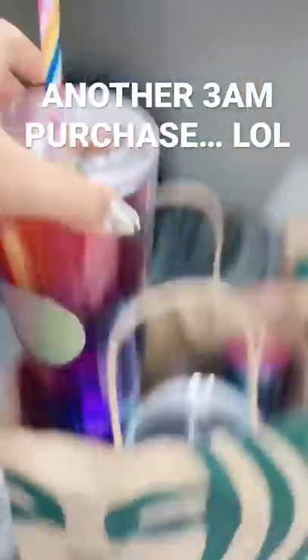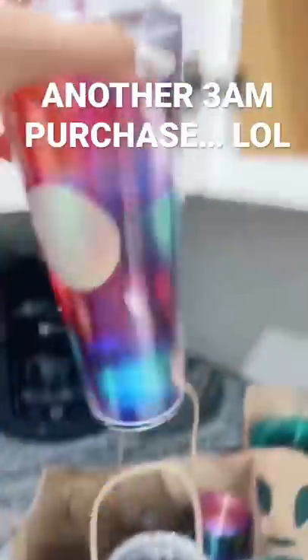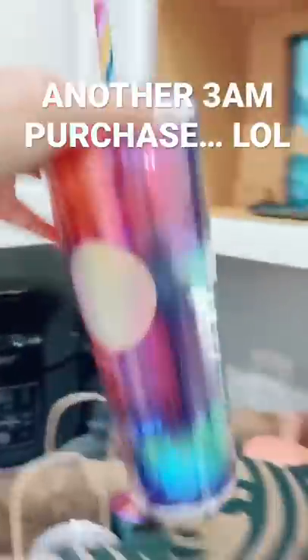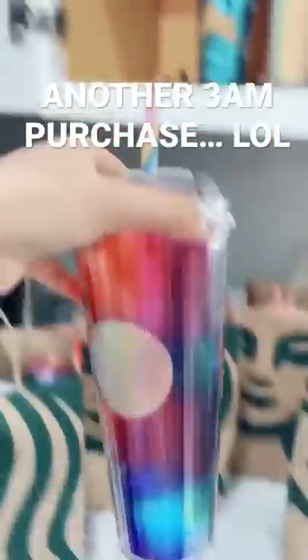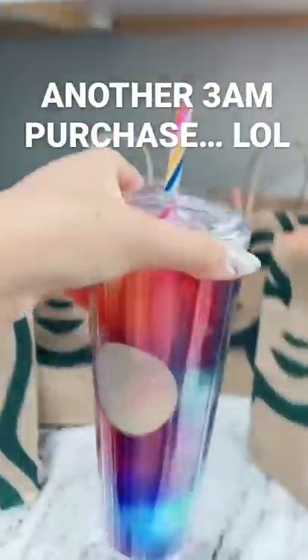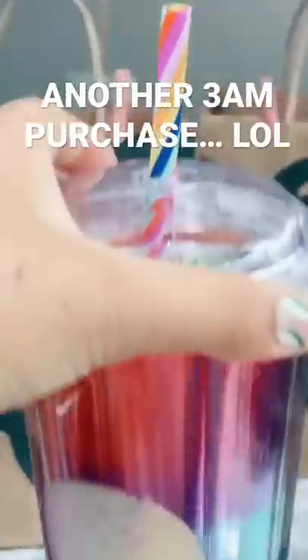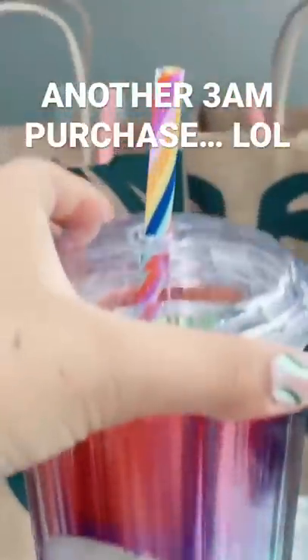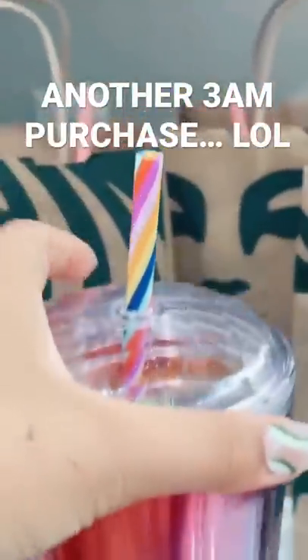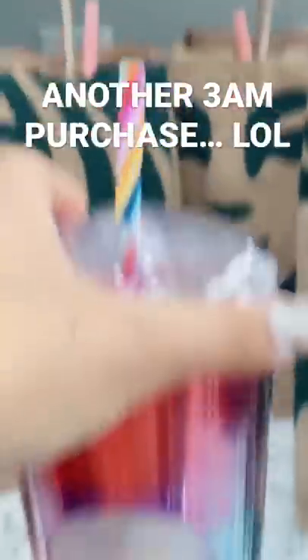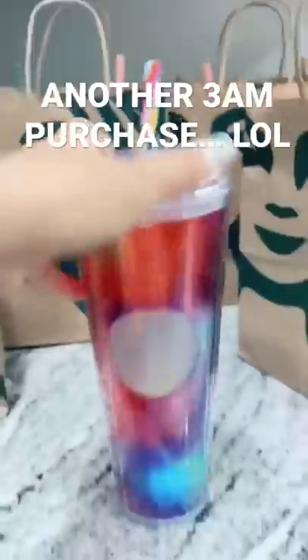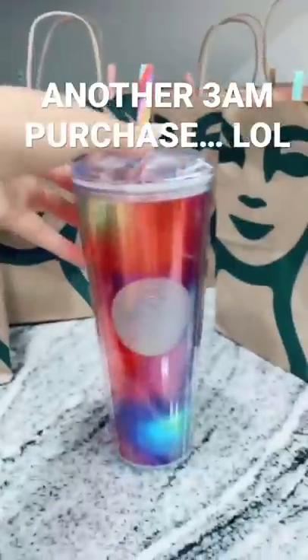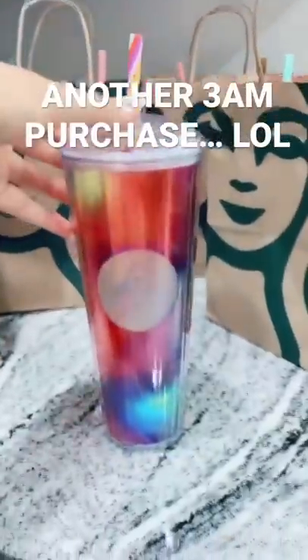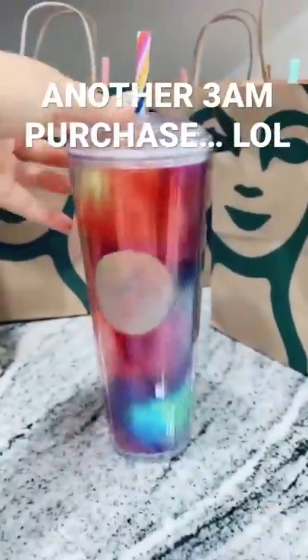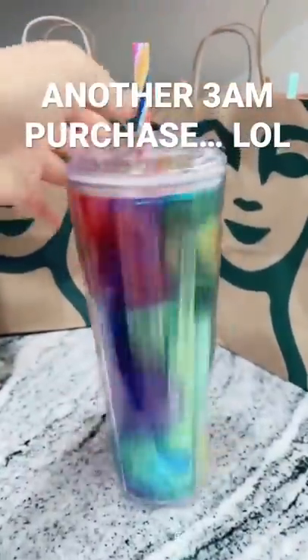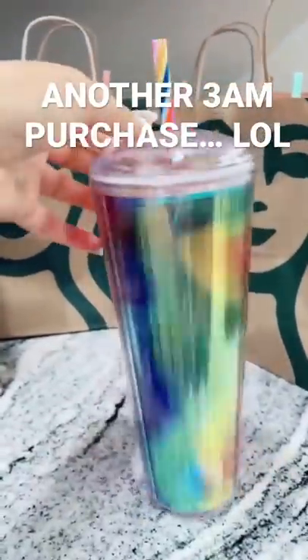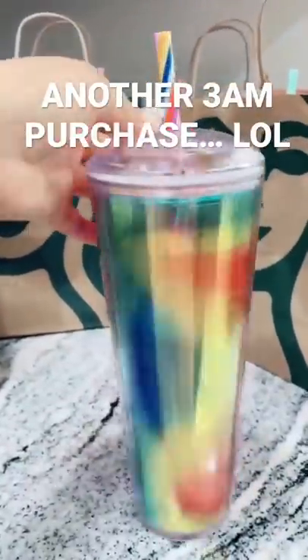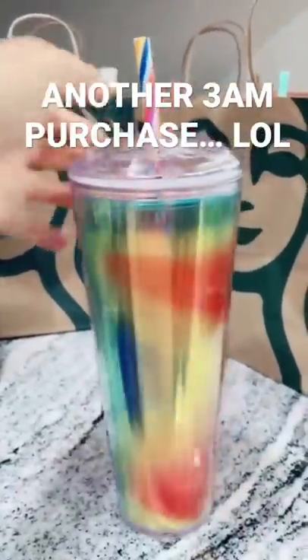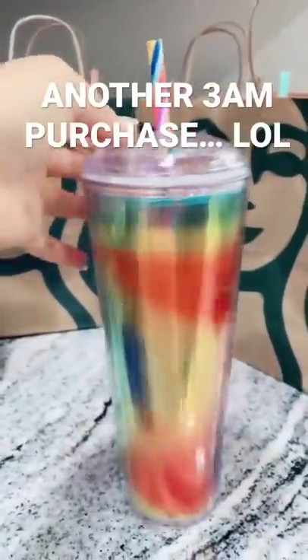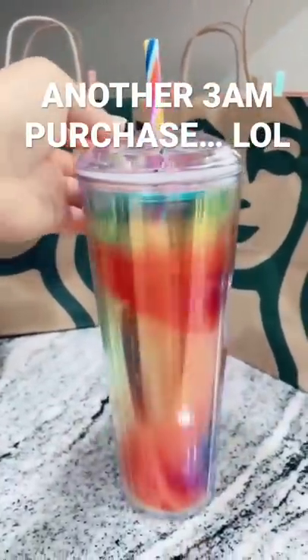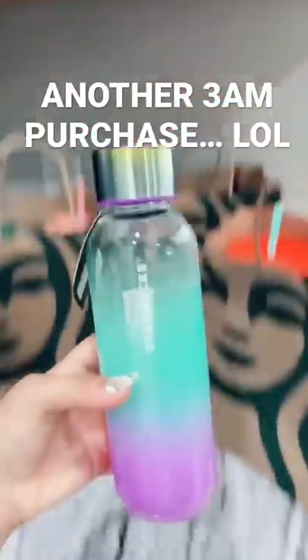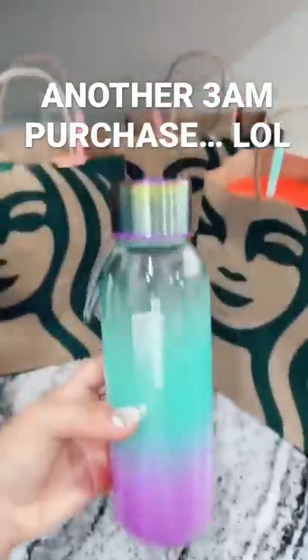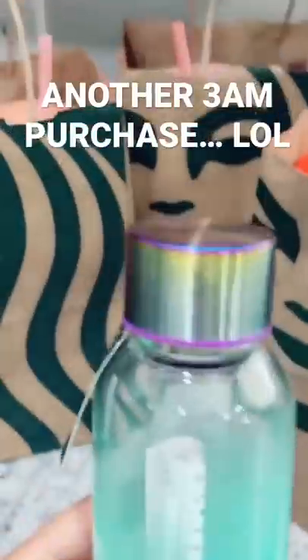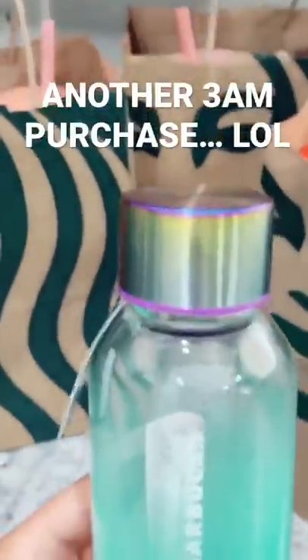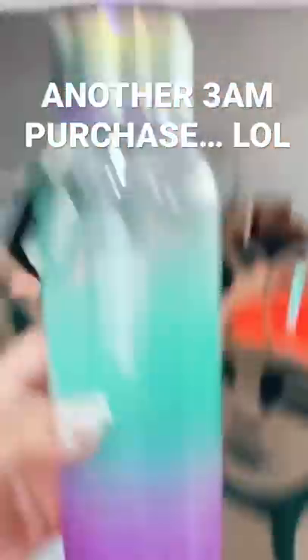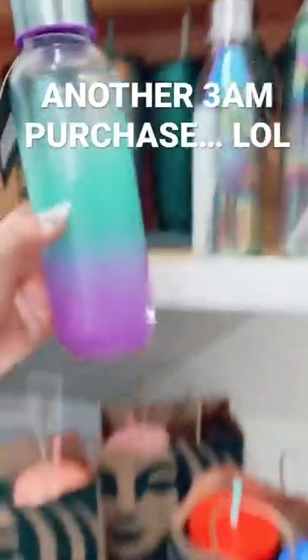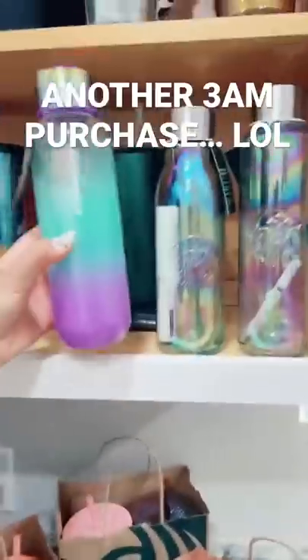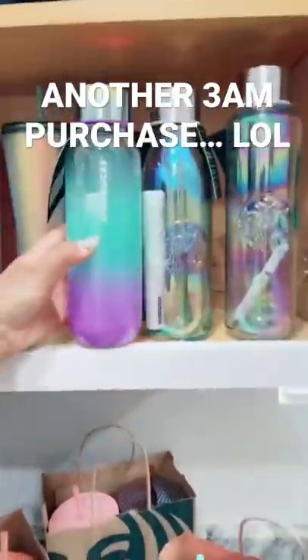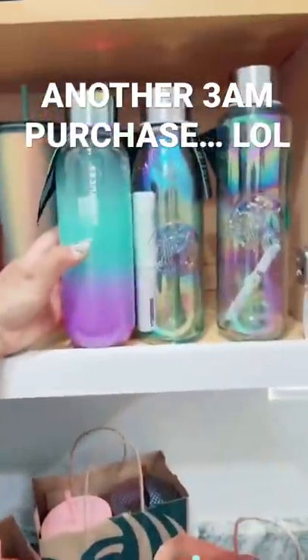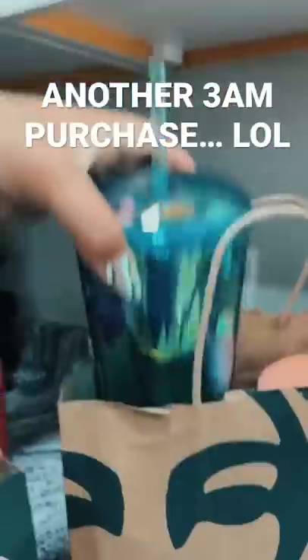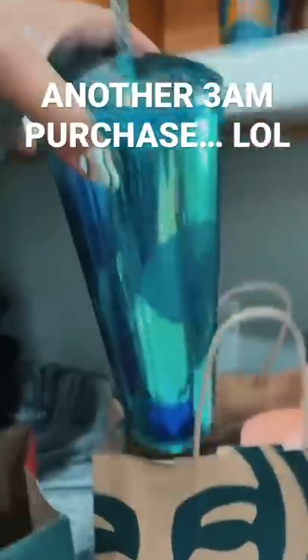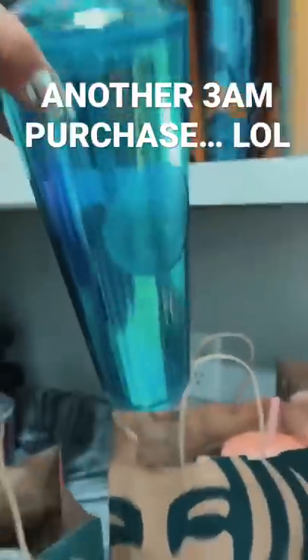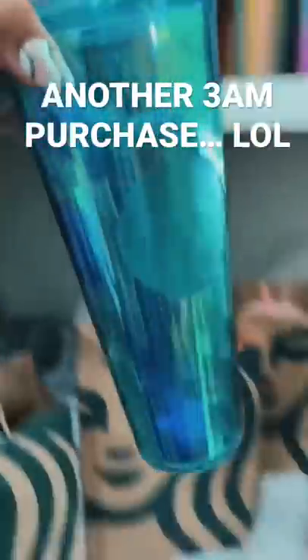The first one I got was this rainbow dome lid — look at the straw, that's so cute! People are saying this was the pride cup. It's so pretty. Look at the top of this water bottle, they match. And then I got this one.